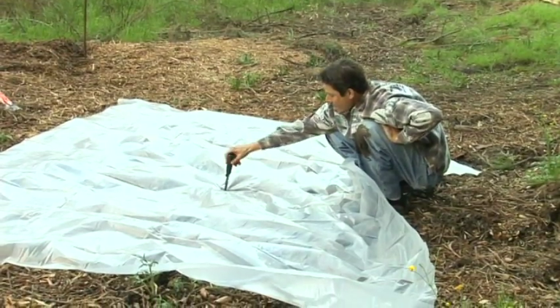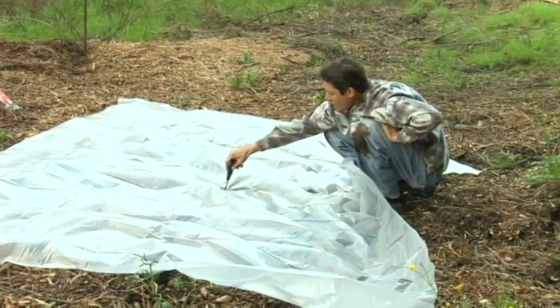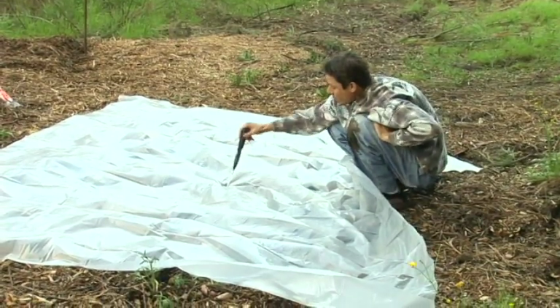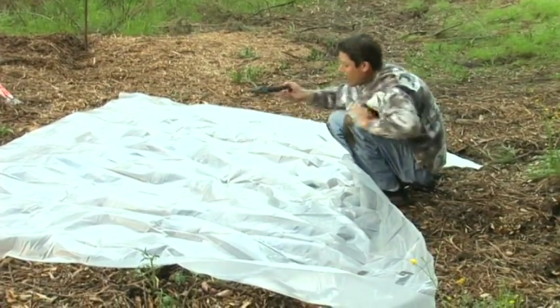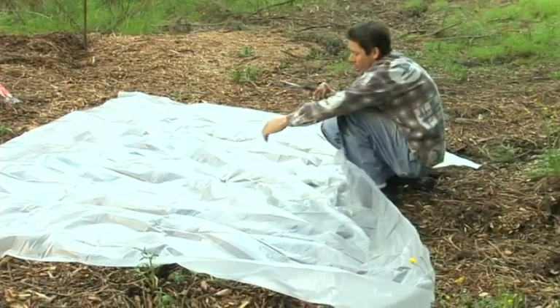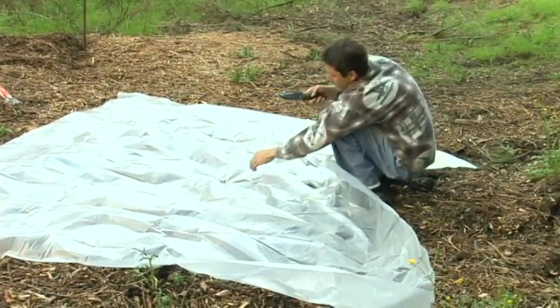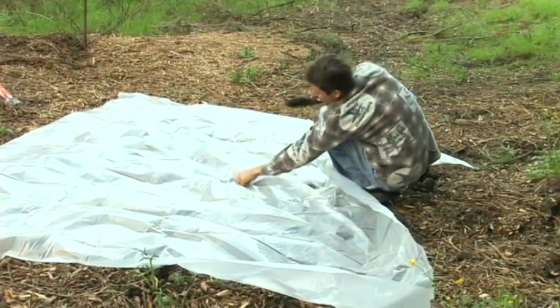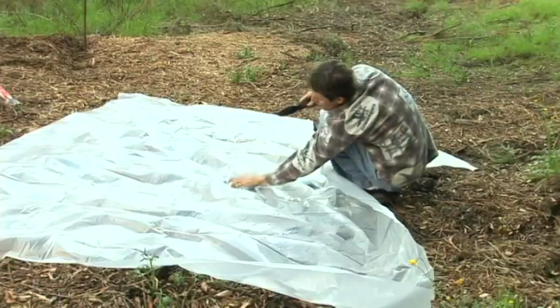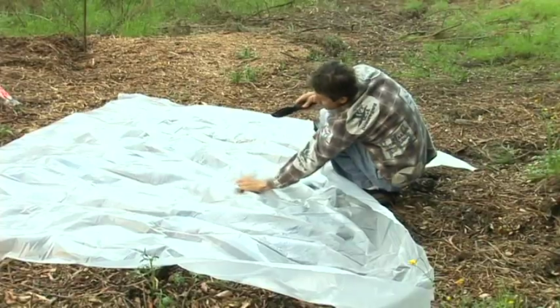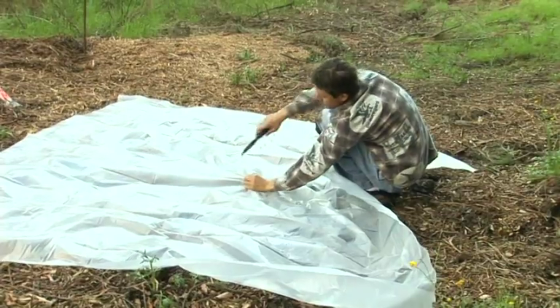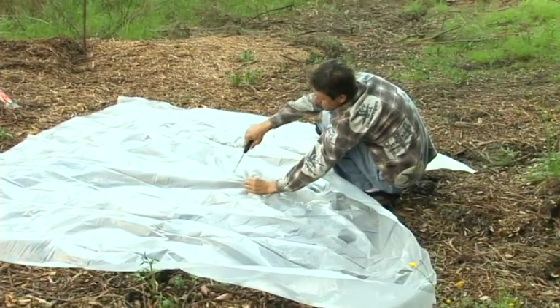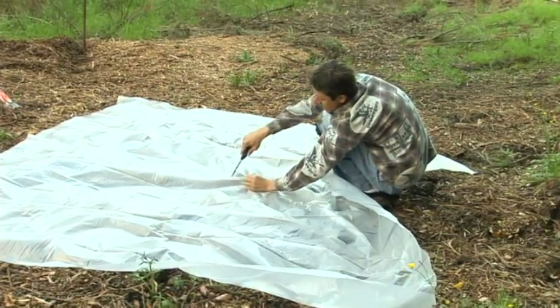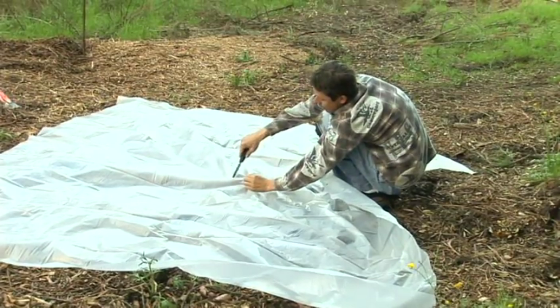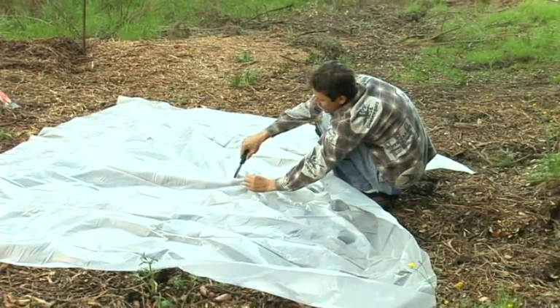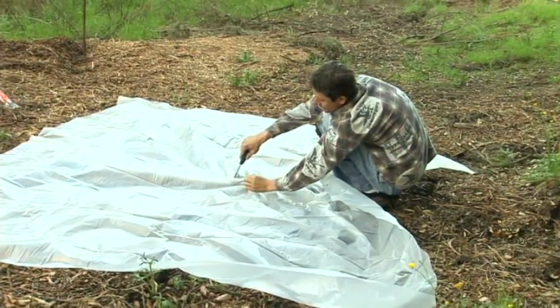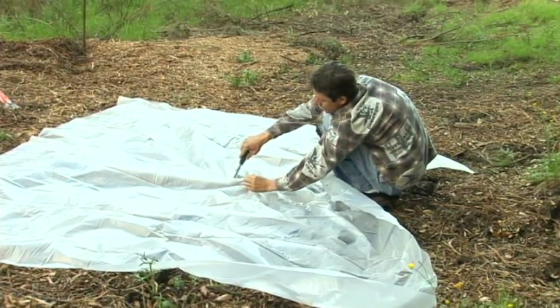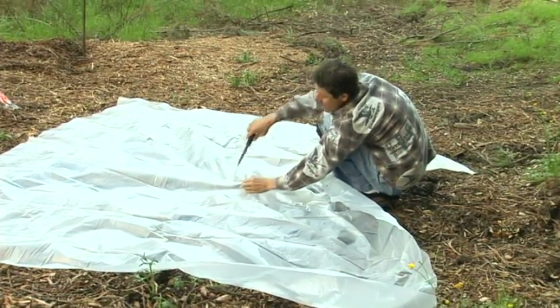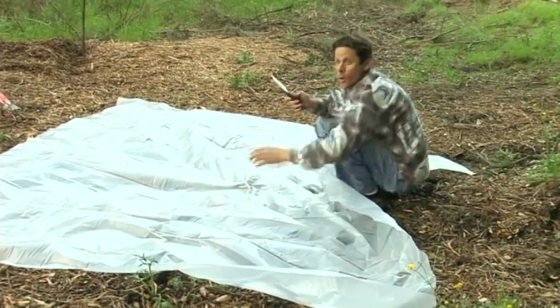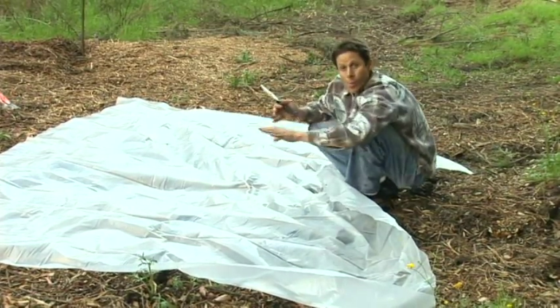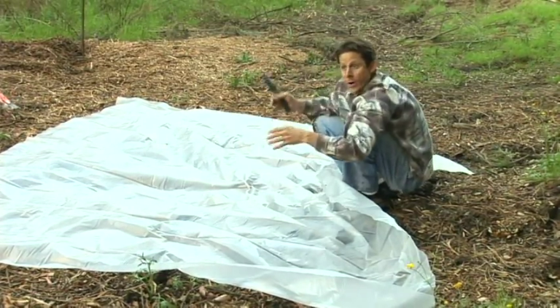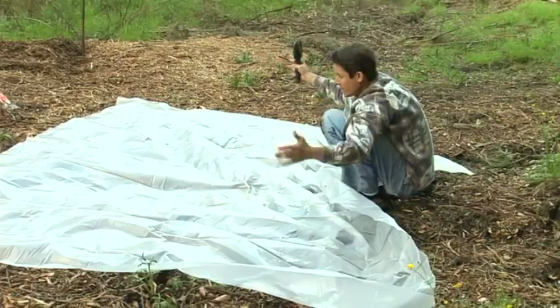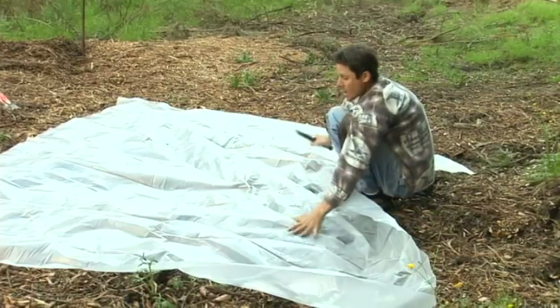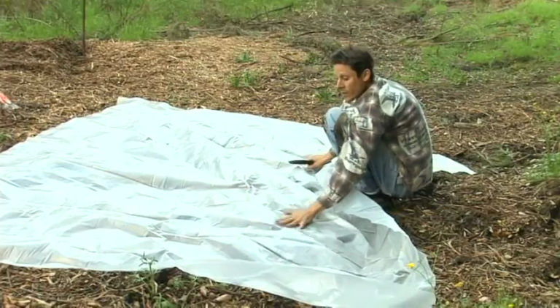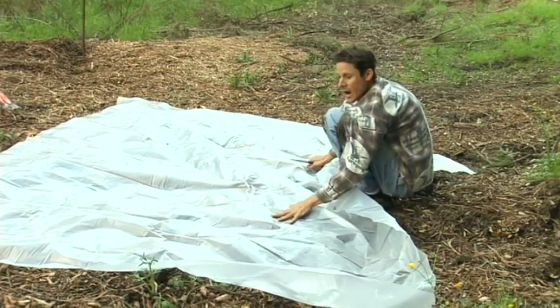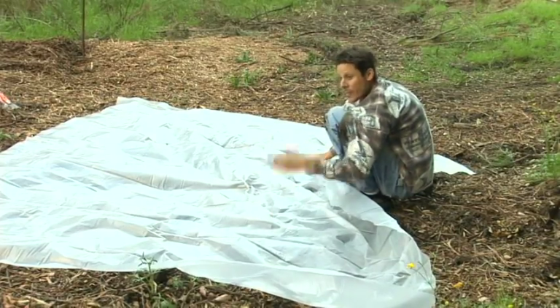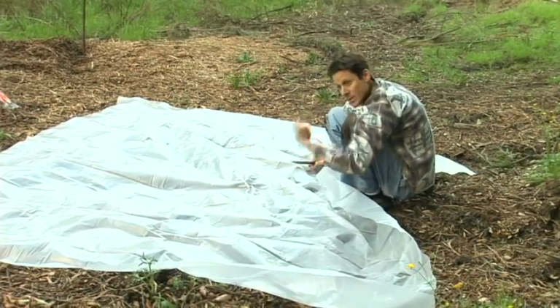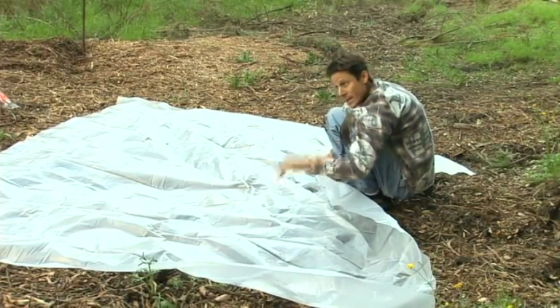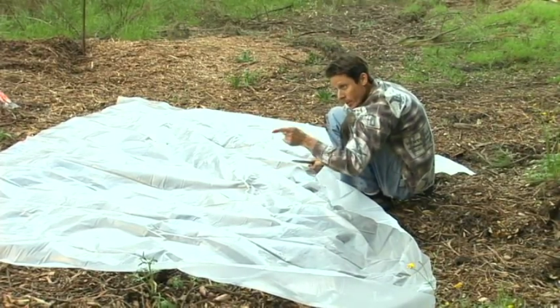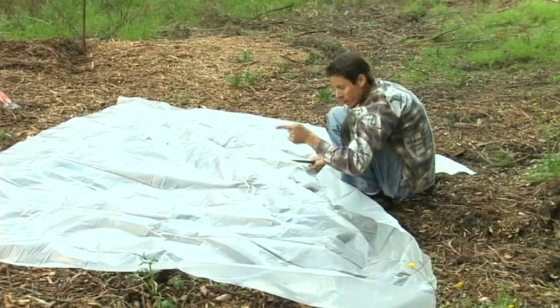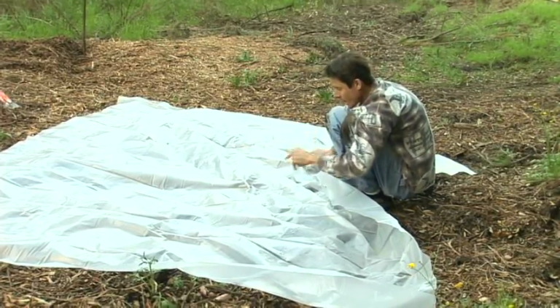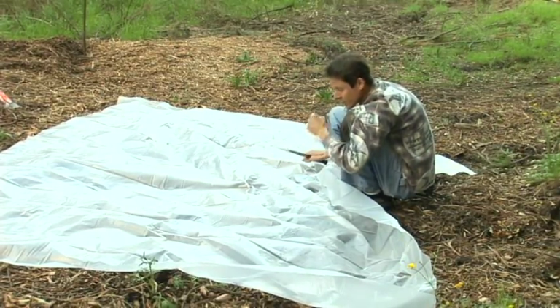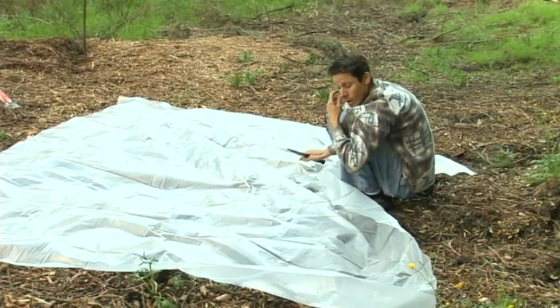Now, the reason why I do a little hole is if it ever rains, I want the rainwater to wash down this tarp from the outside into the bucket. That's why I have this hole cut.